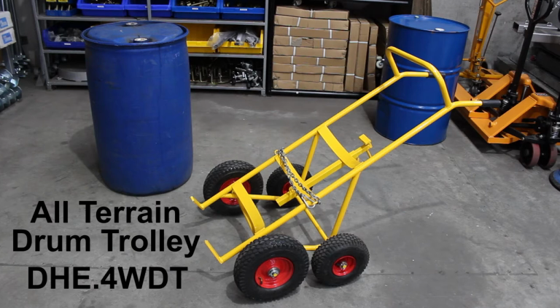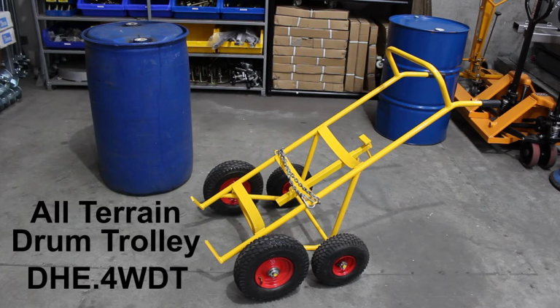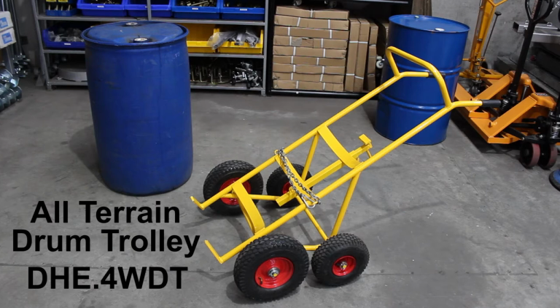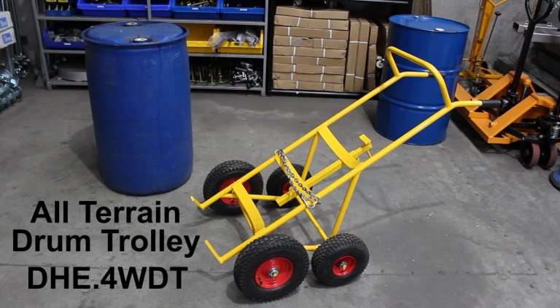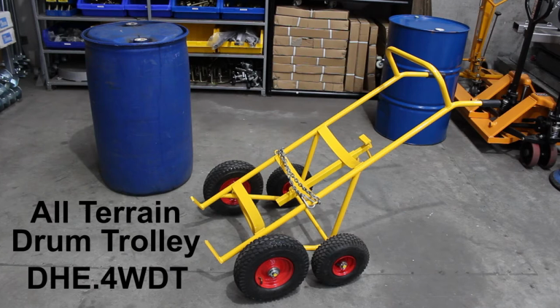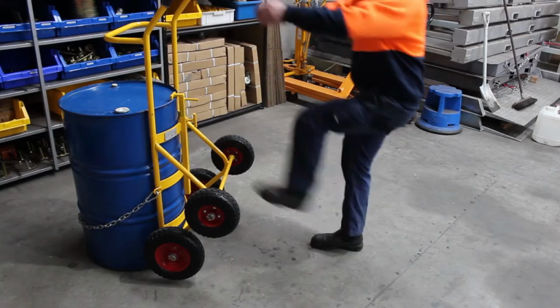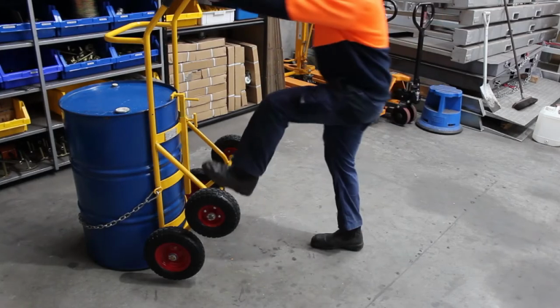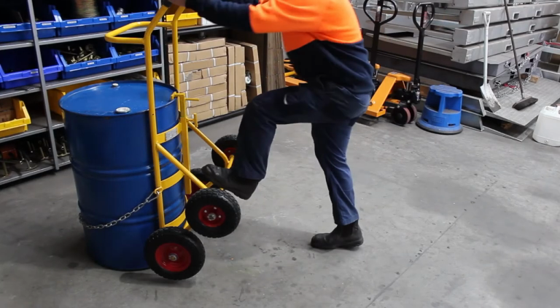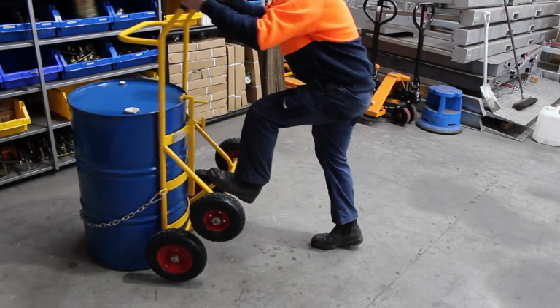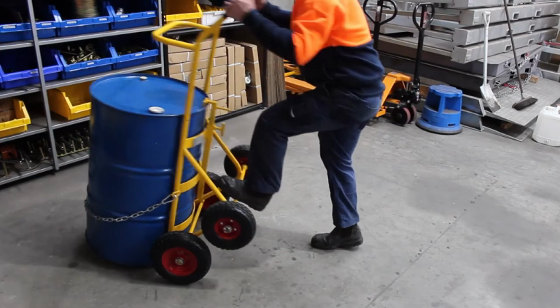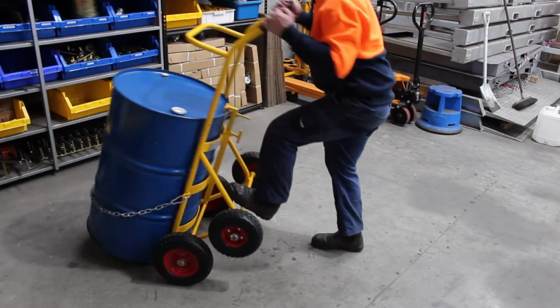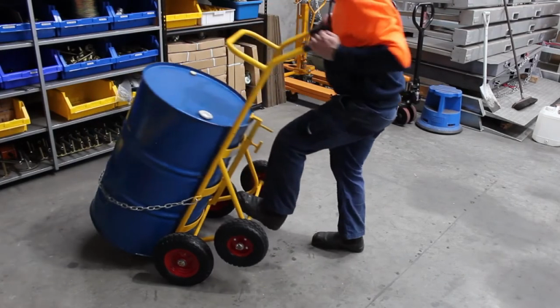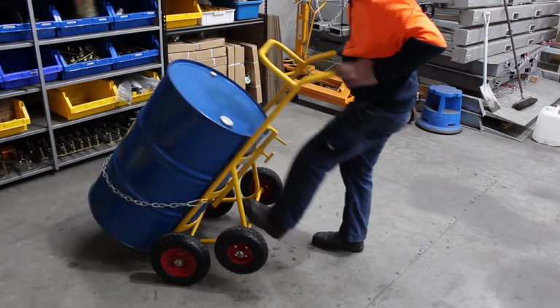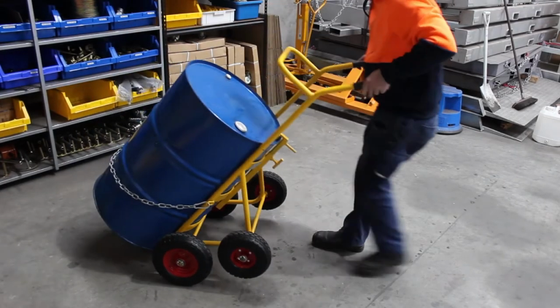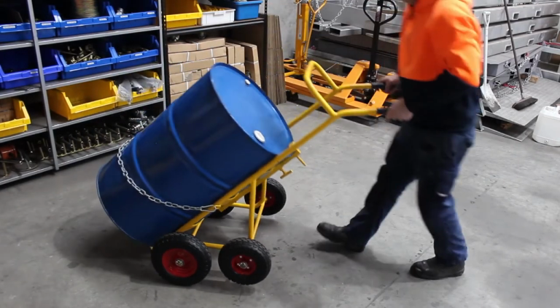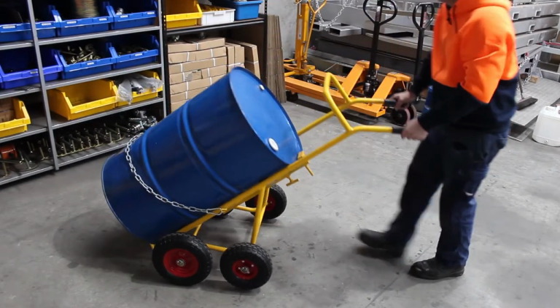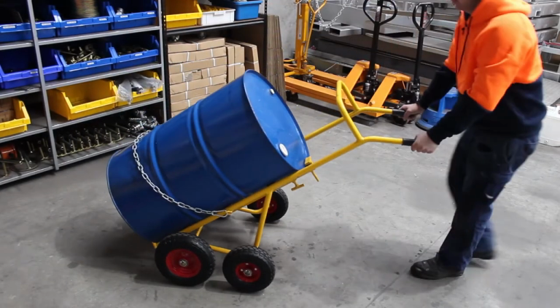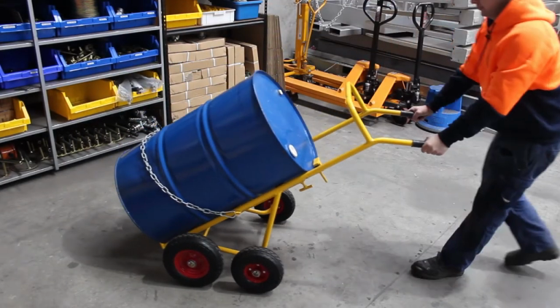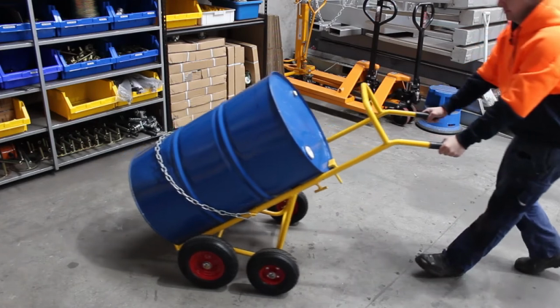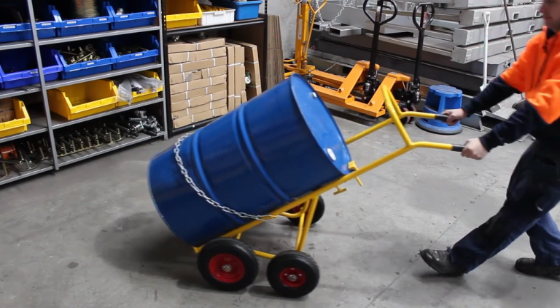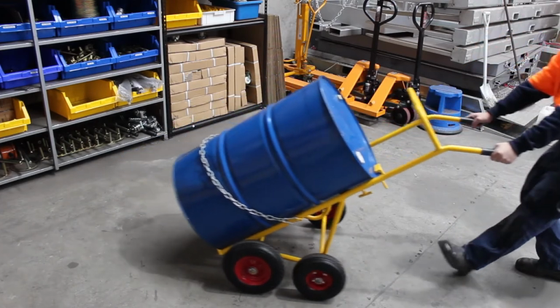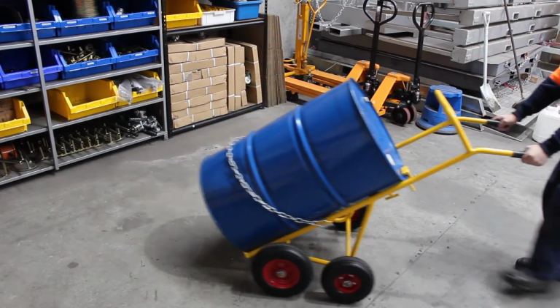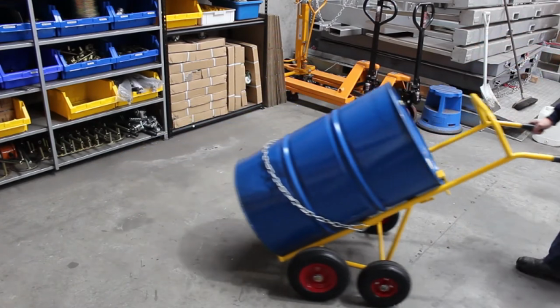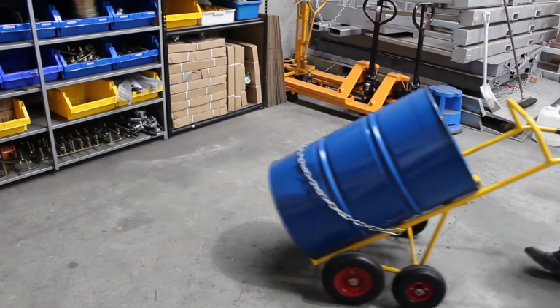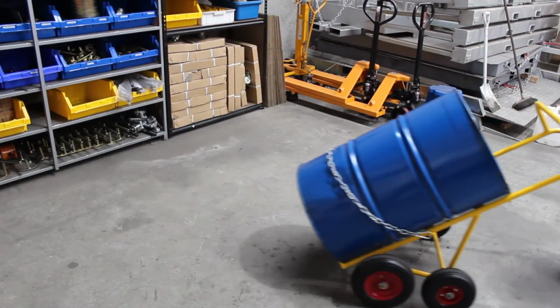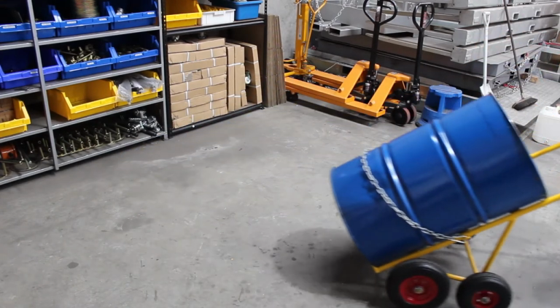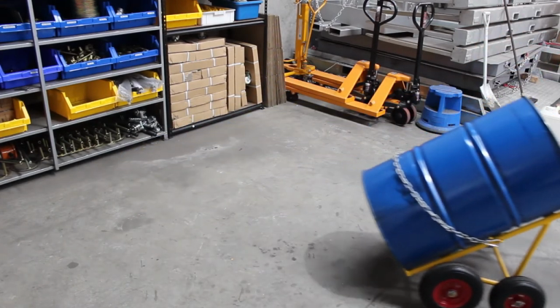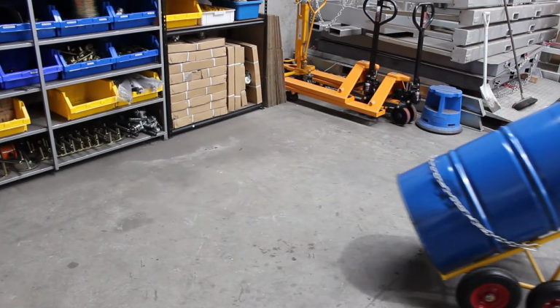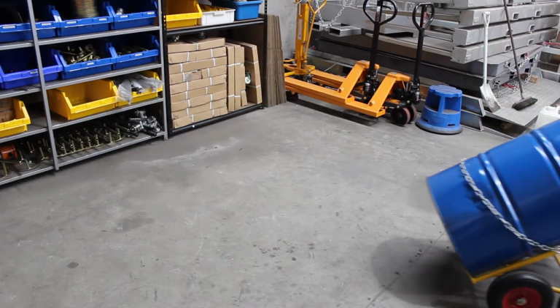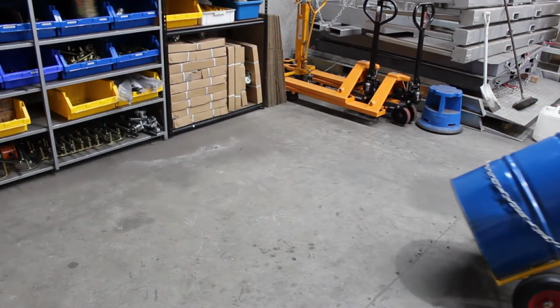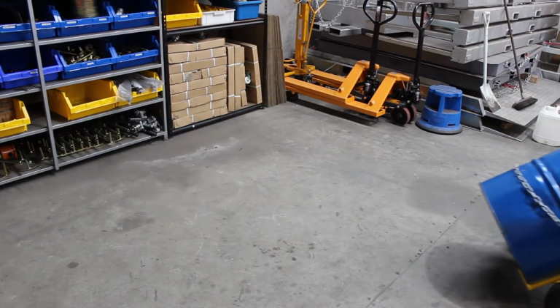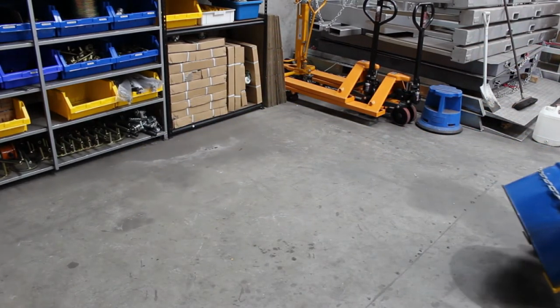The All-Terrain Trolley is easy to operate. With no weight on the operator, it is ideal for moving steel and plastic drums over rough and smooth ground.